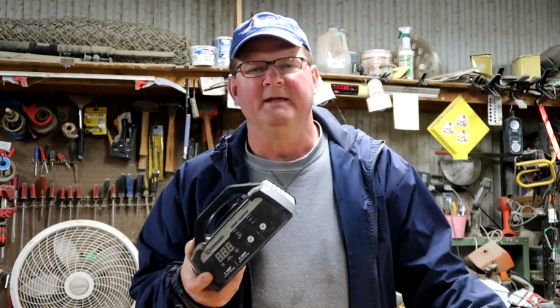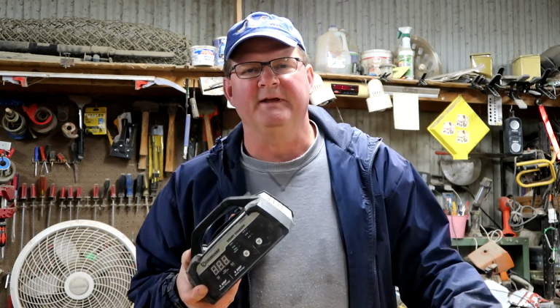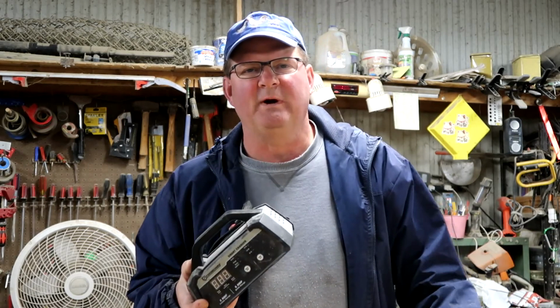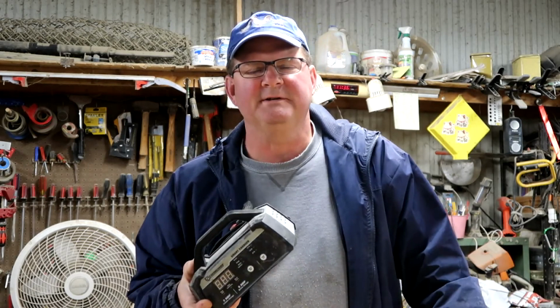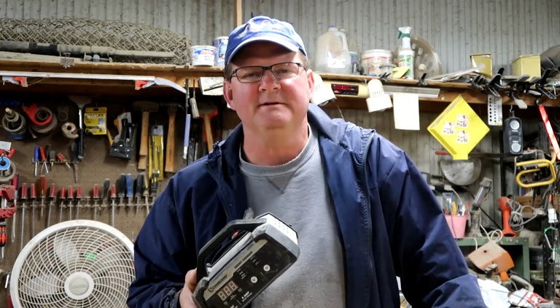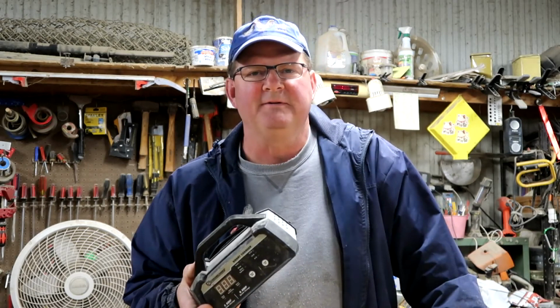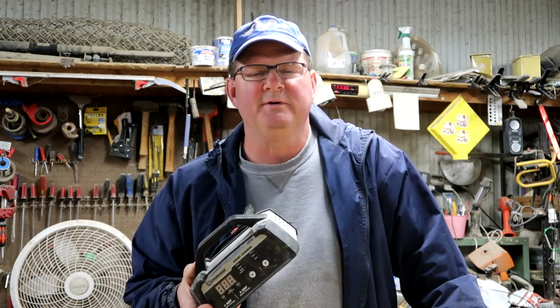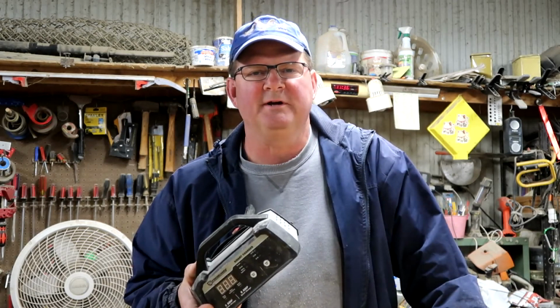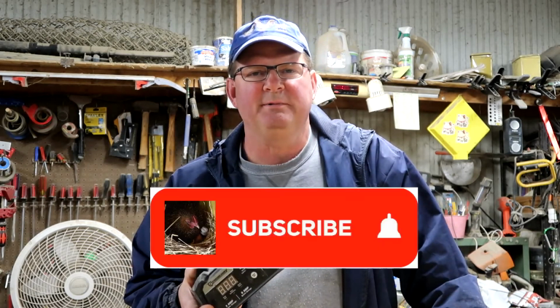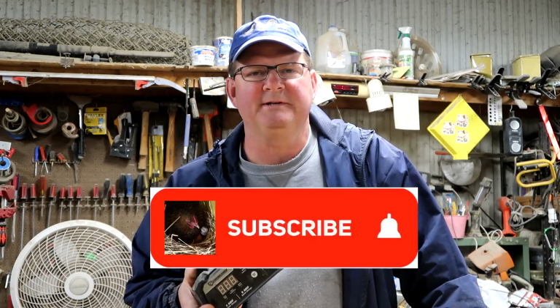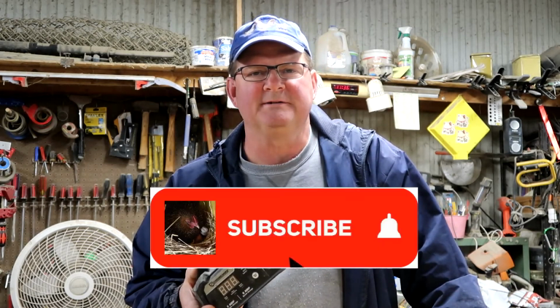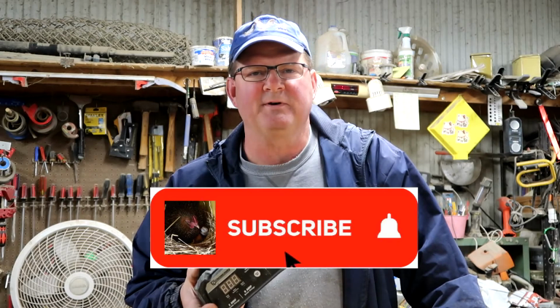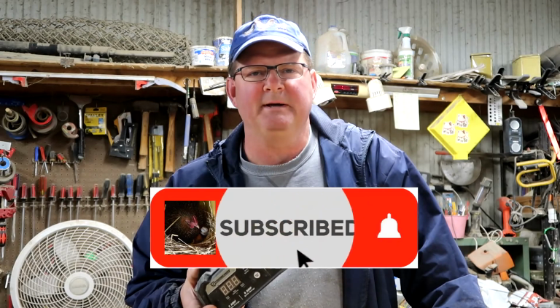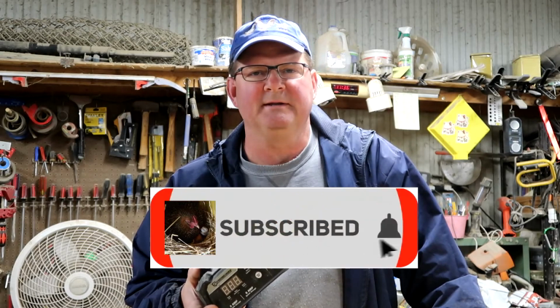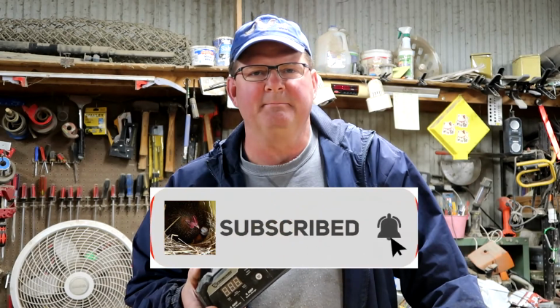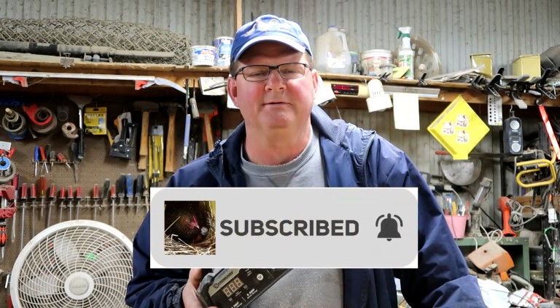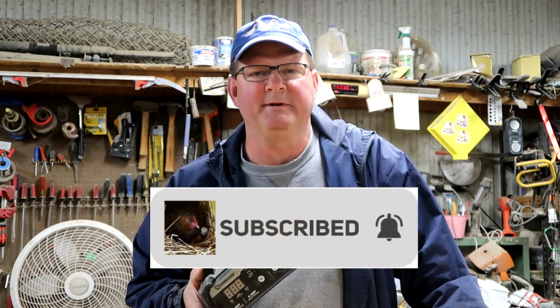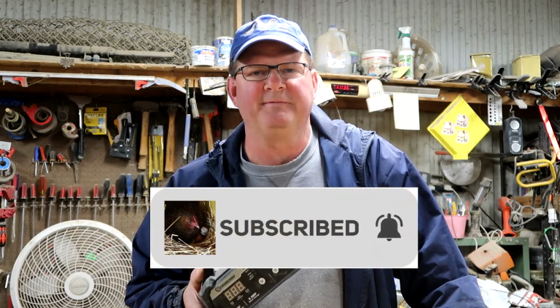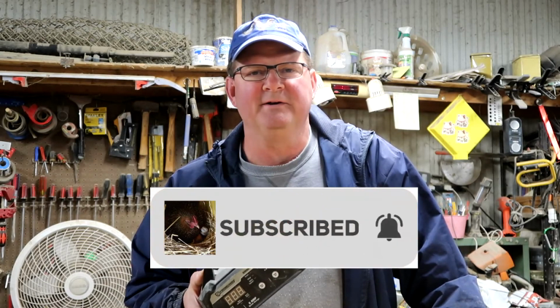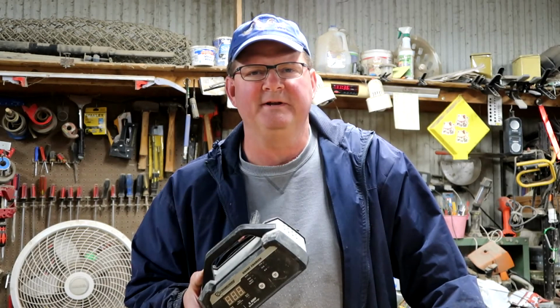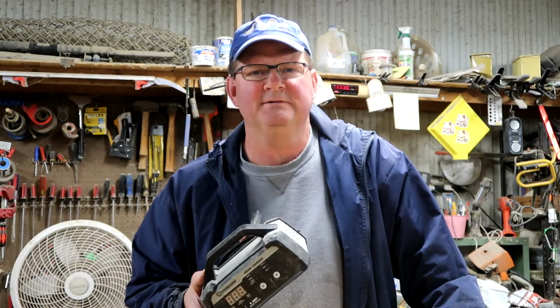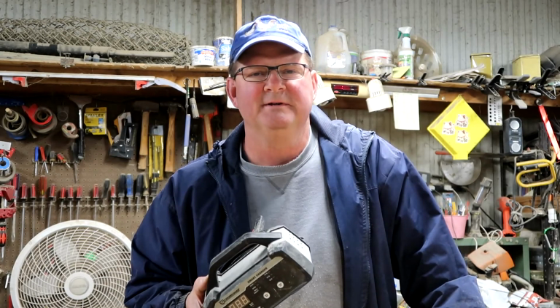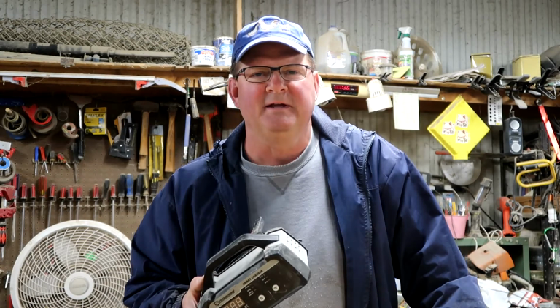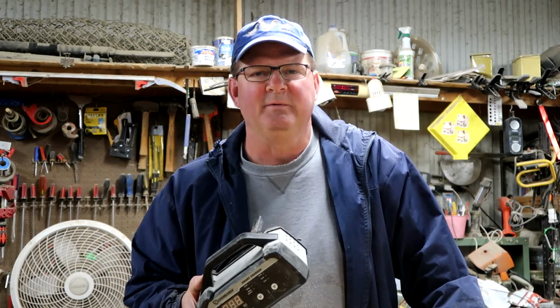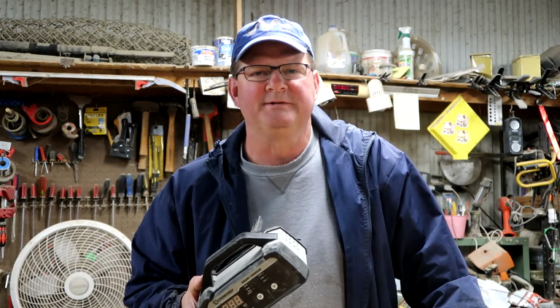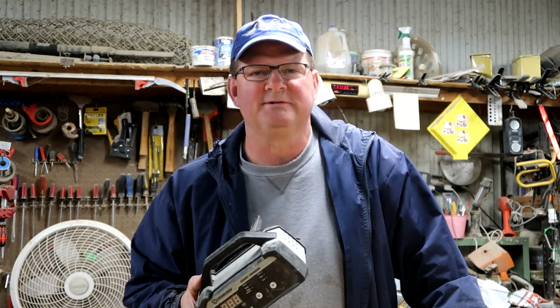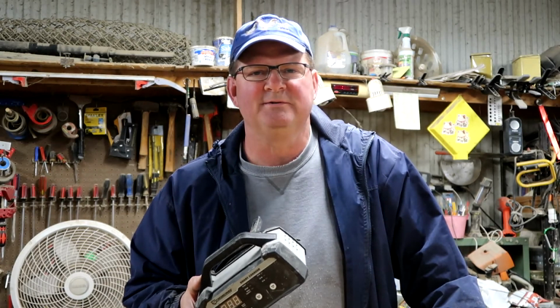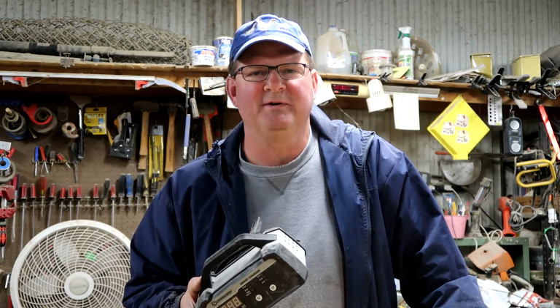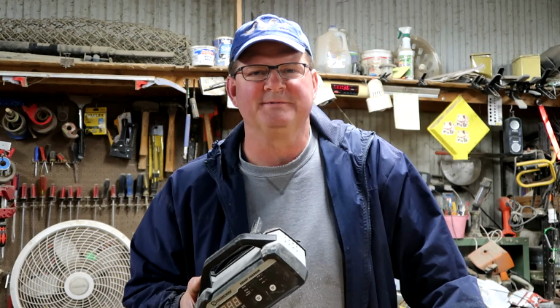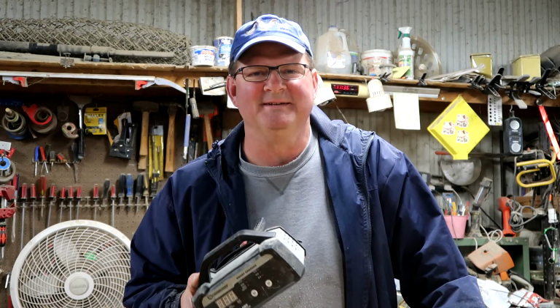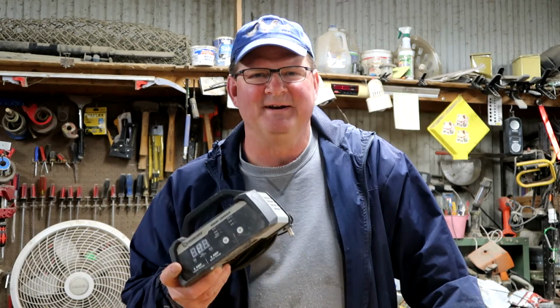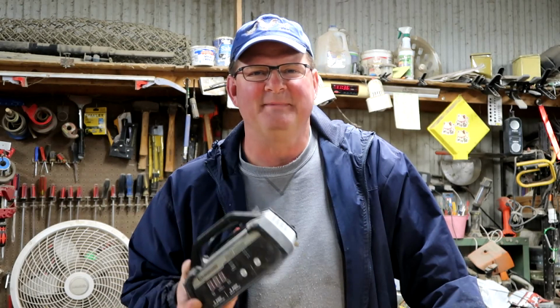Thanks for watching. If you're new here, please hit that subscribe button and hit that bell so you'll be notified of new videos. We will see you soon on the homestead. Bye.